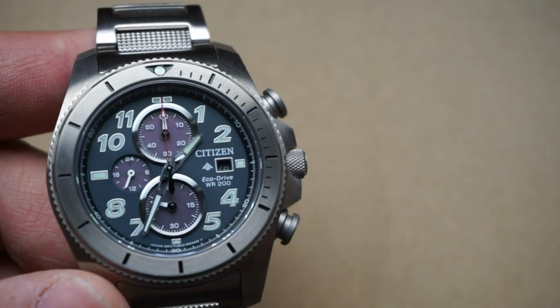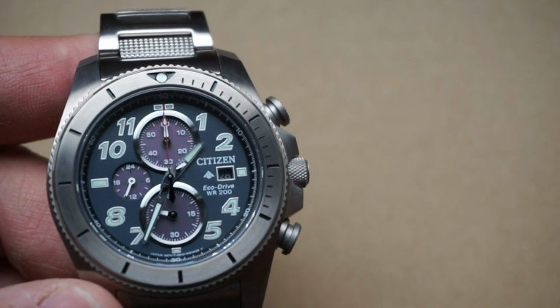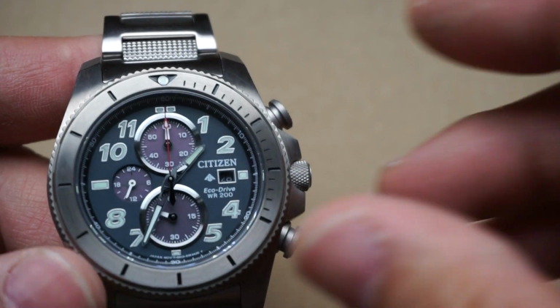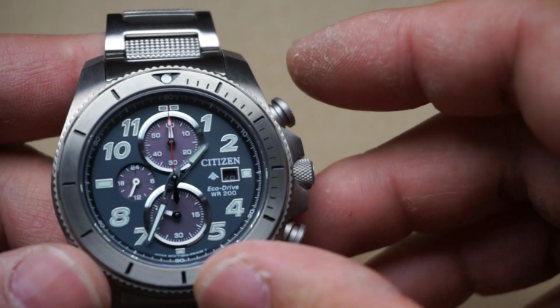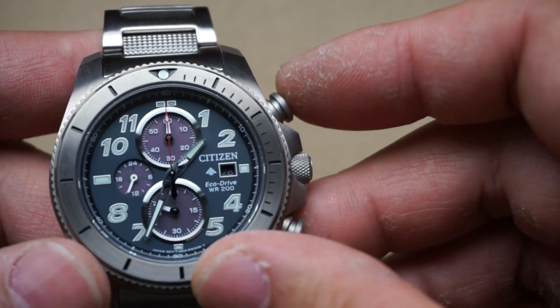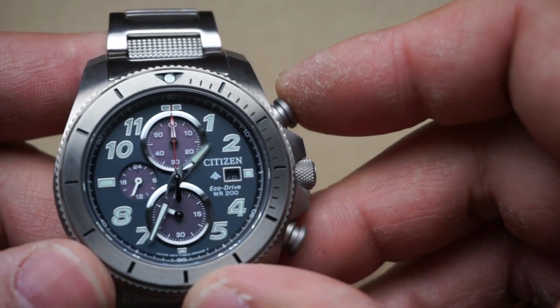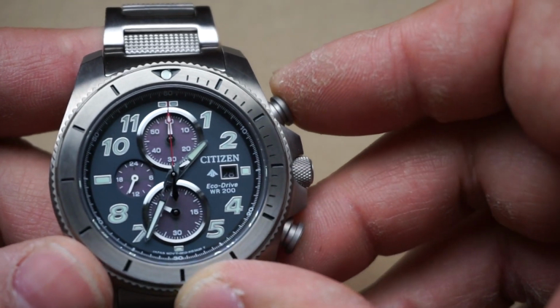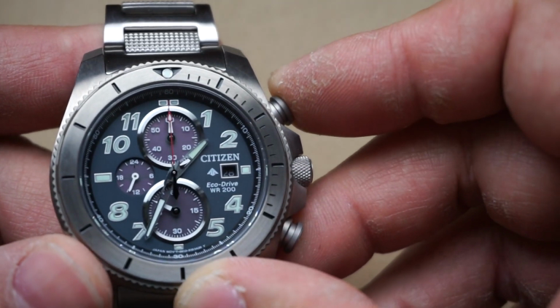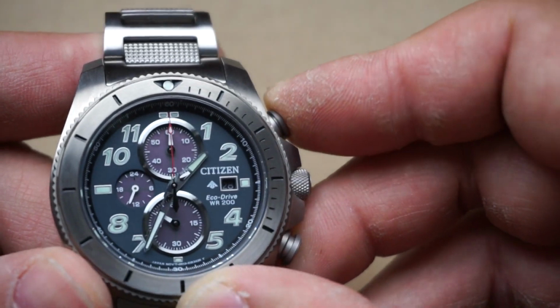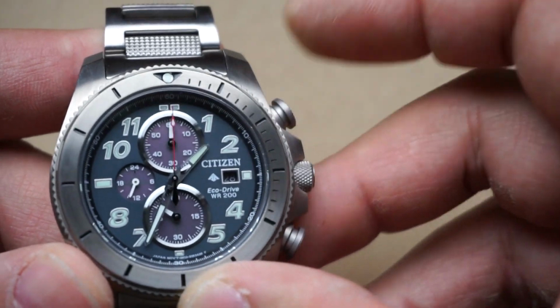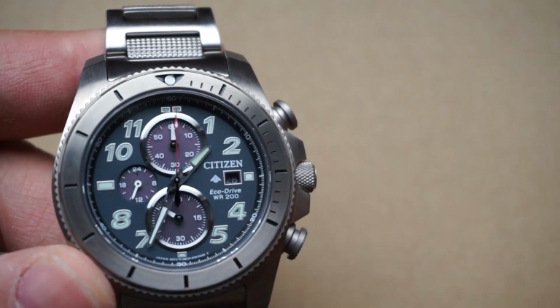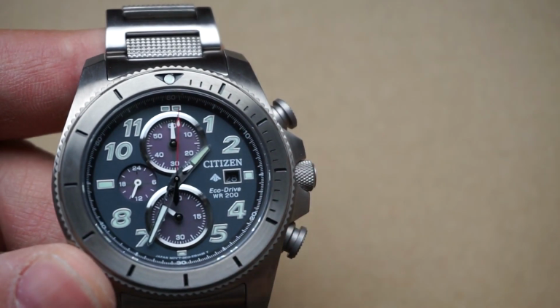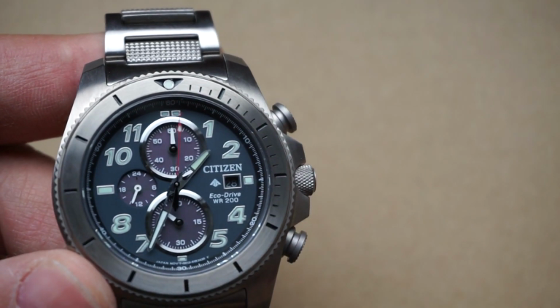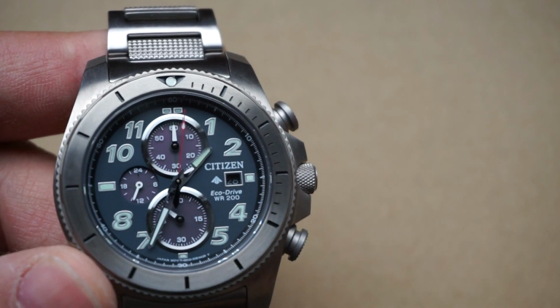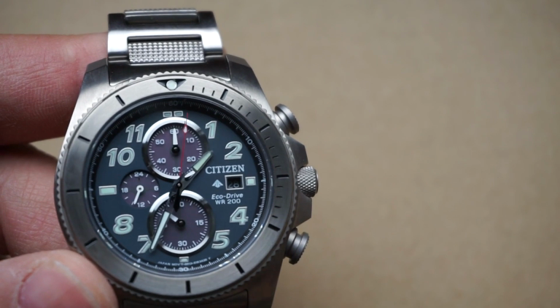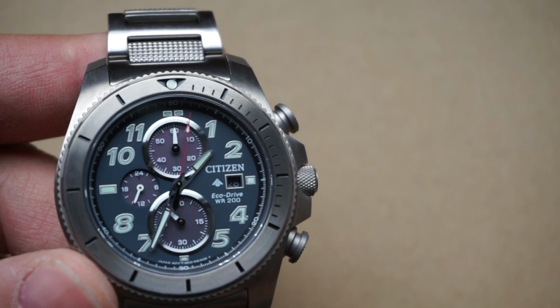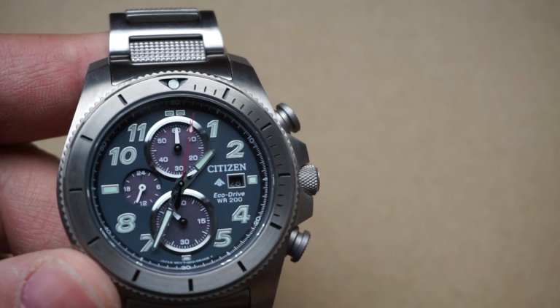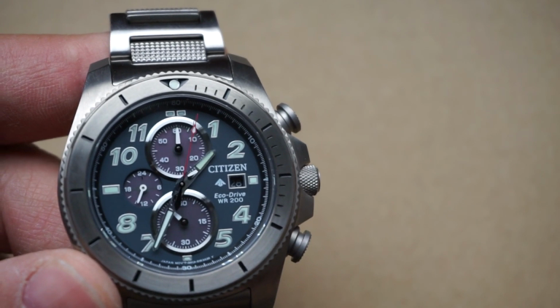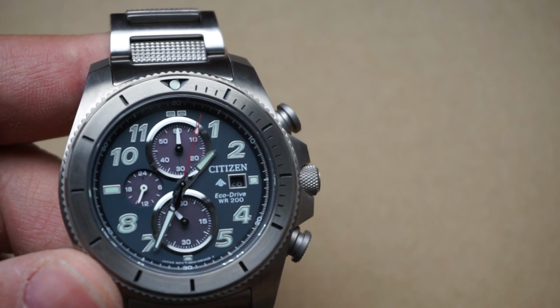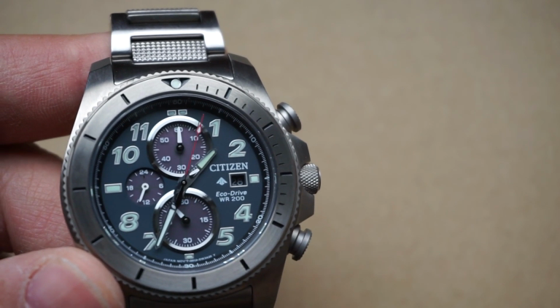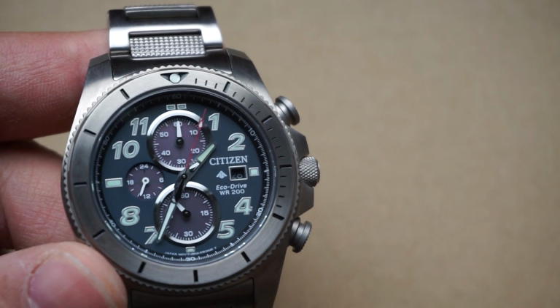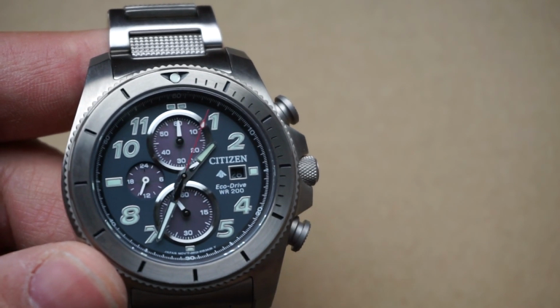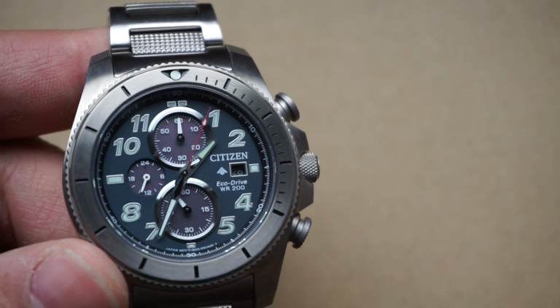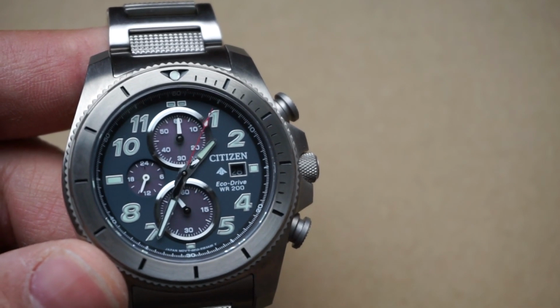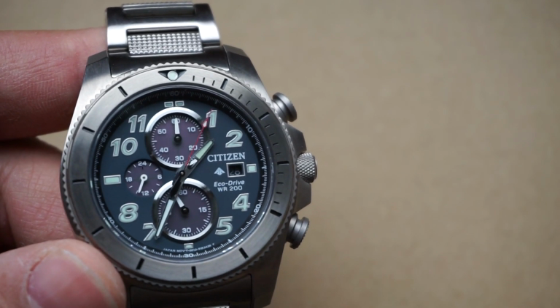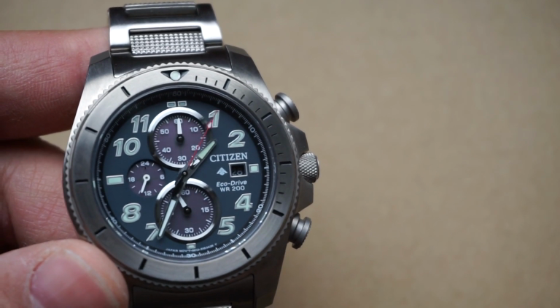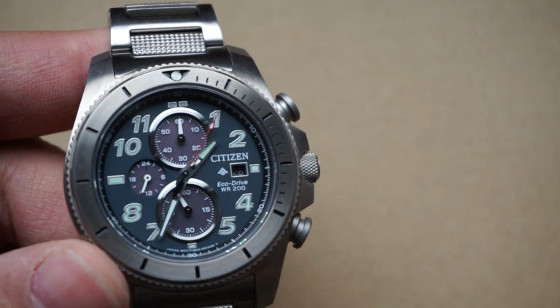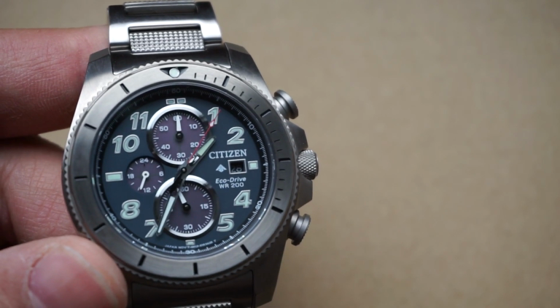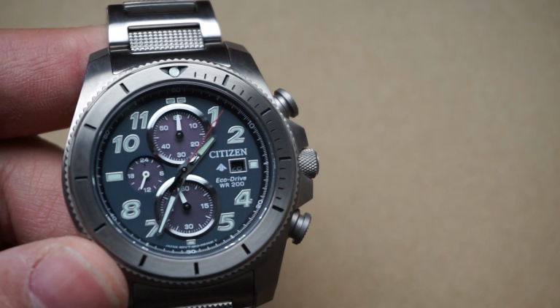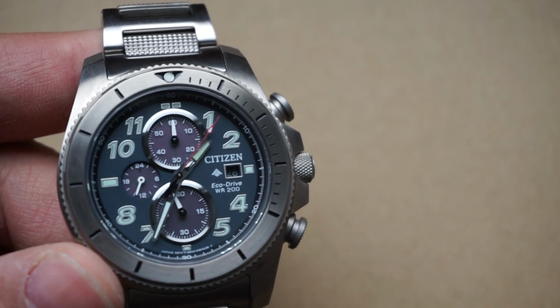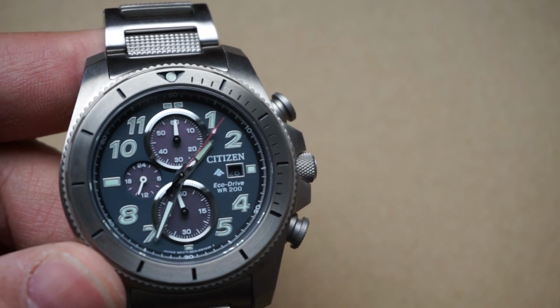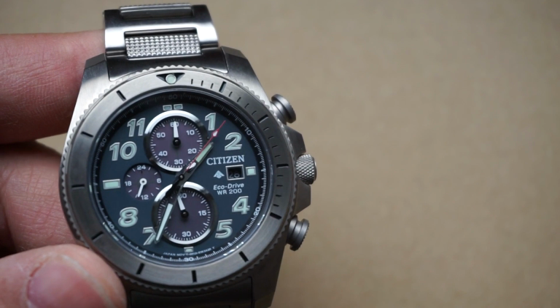Let's take a second to look at the chronograph working. You've got that sweeping second hand, which is always just a cool thing — very beautiful. I love sweeping second hands.